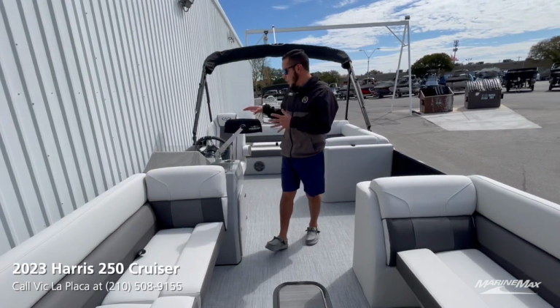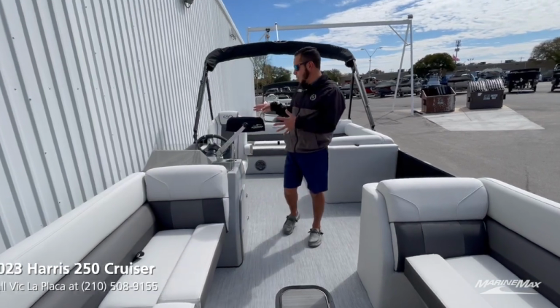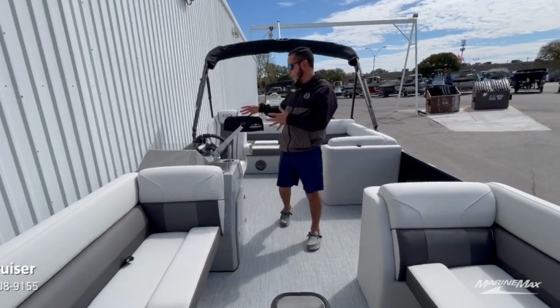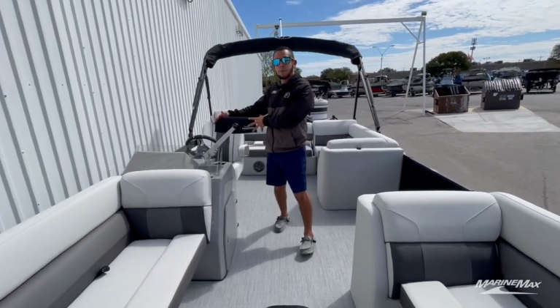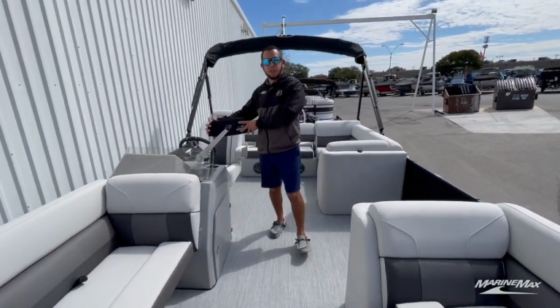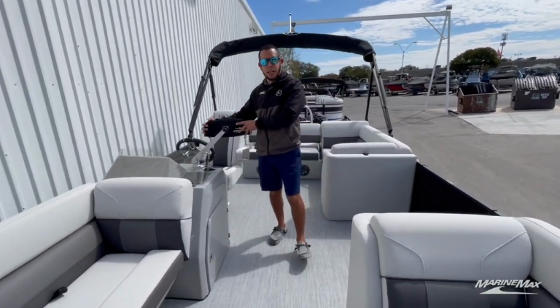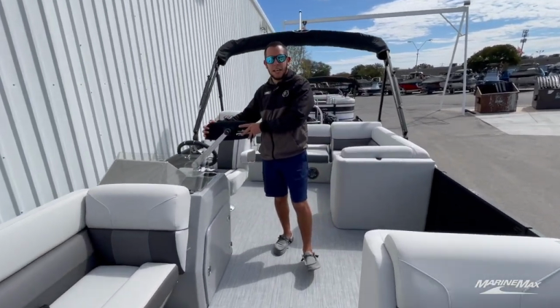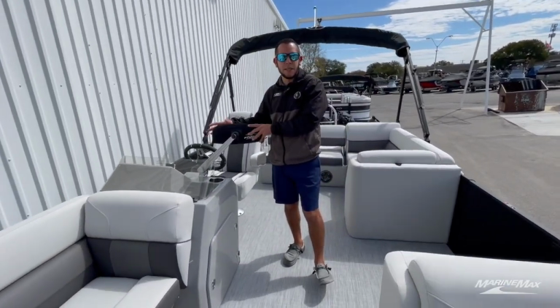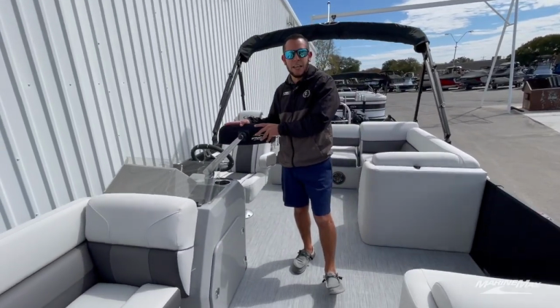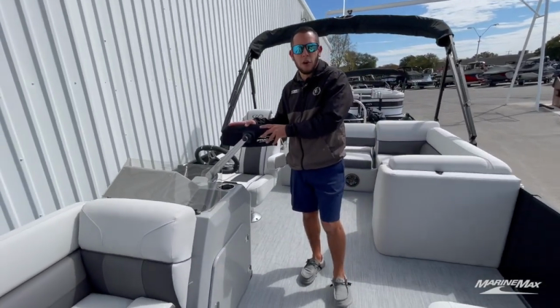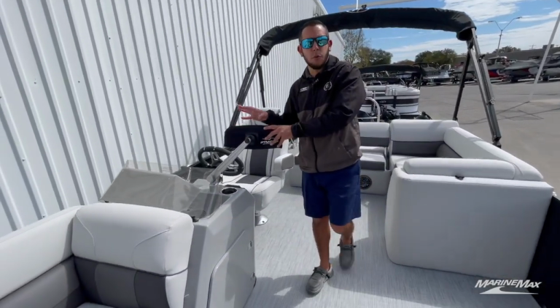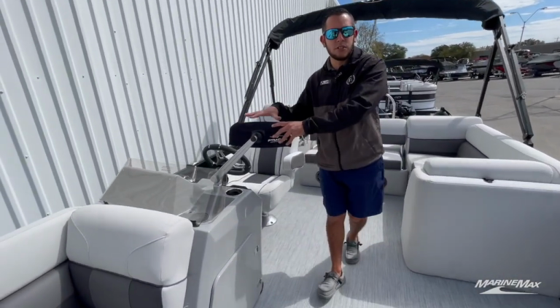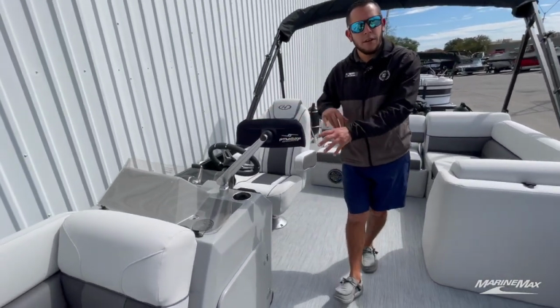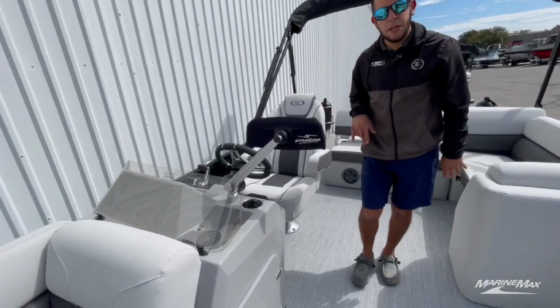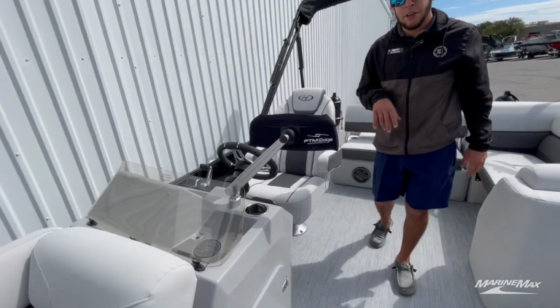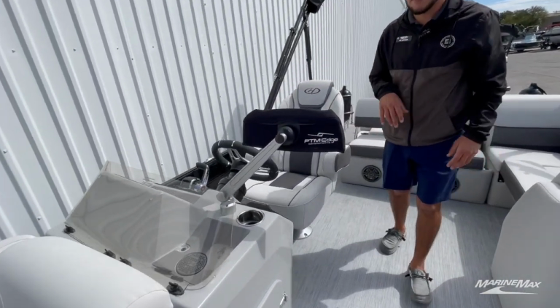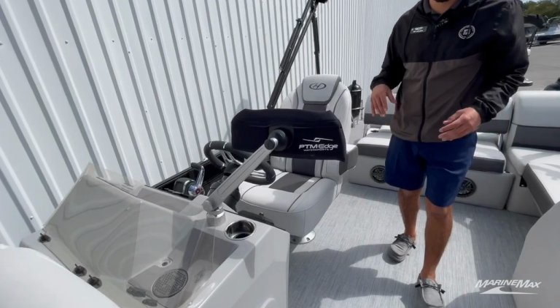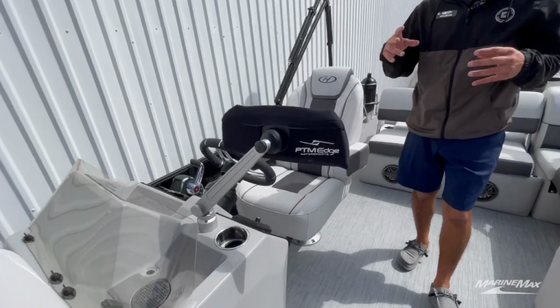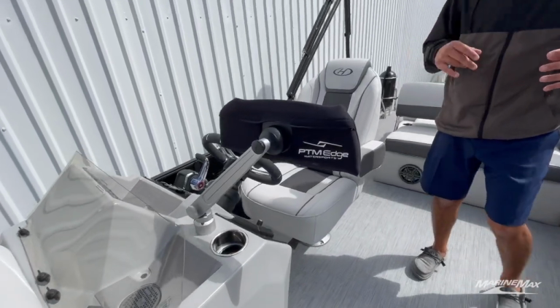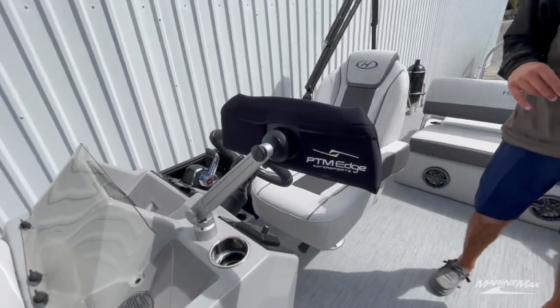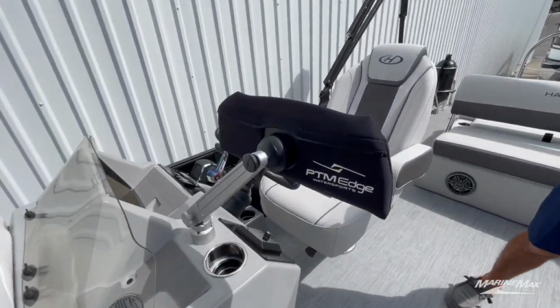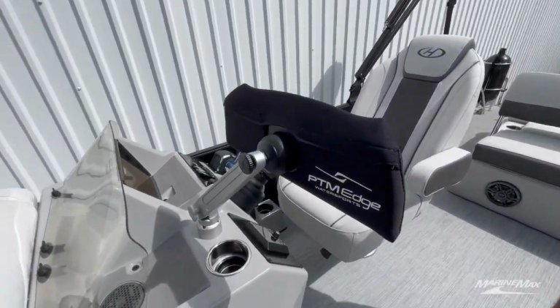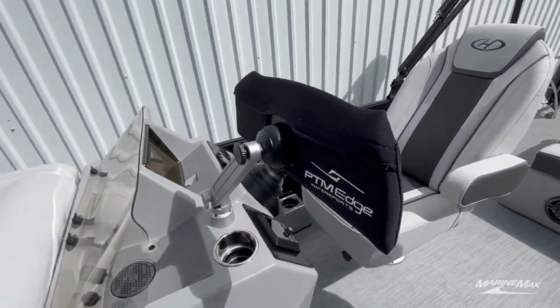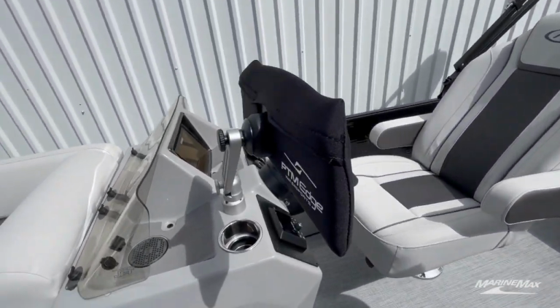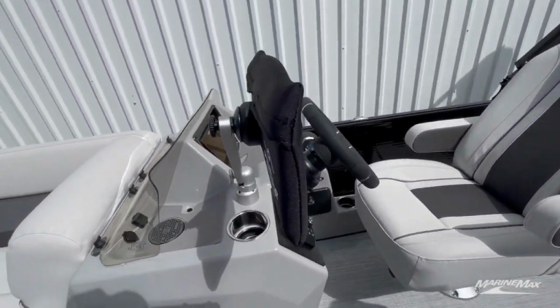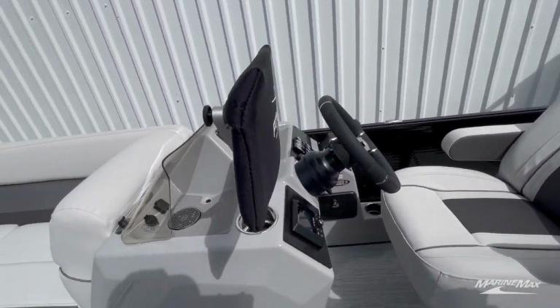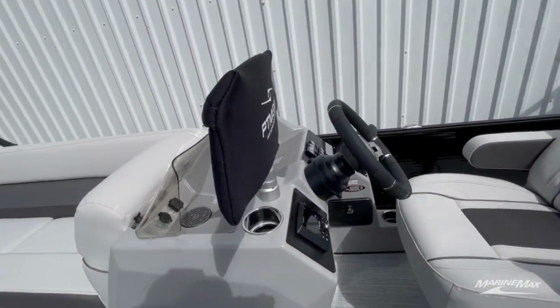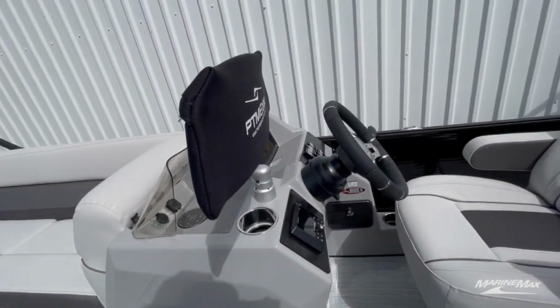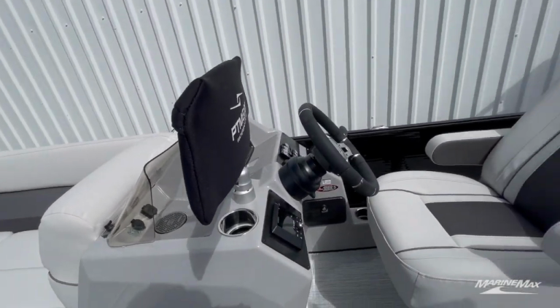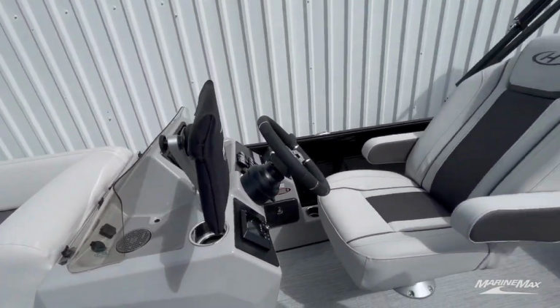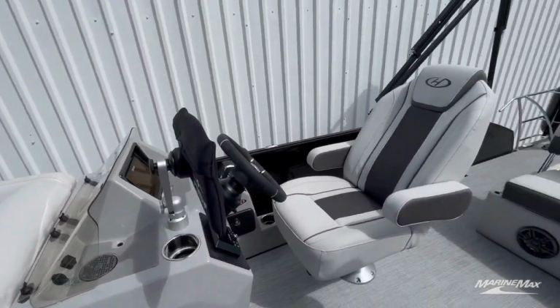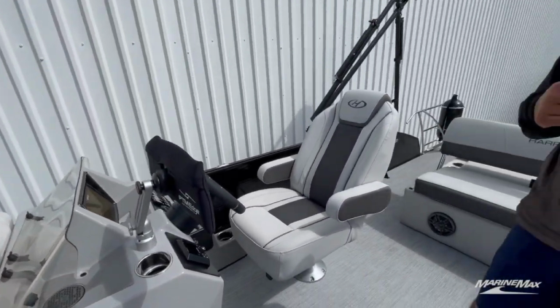Over at the helm, you'll see we got the nice PTM water sports mirror there, so you've got easy visual of any skiers or towables behind you.